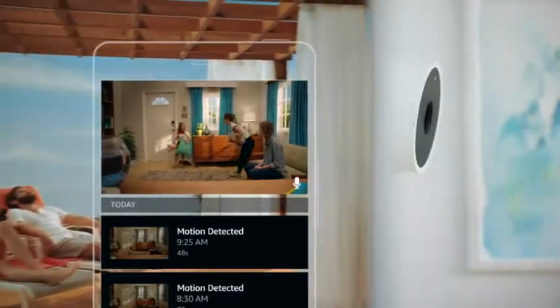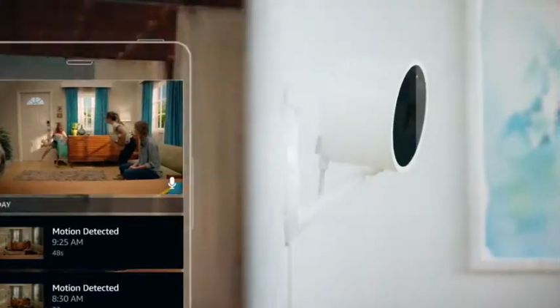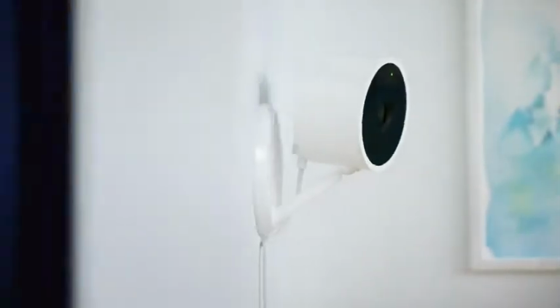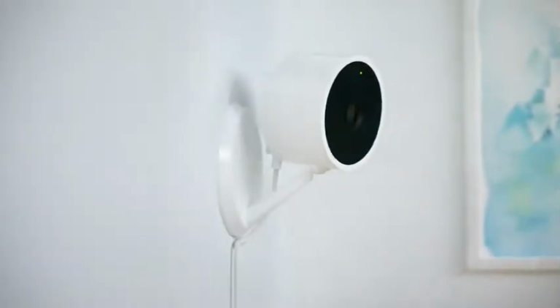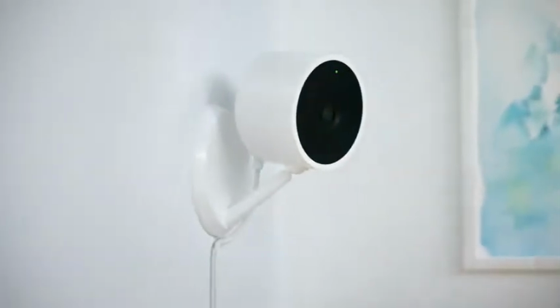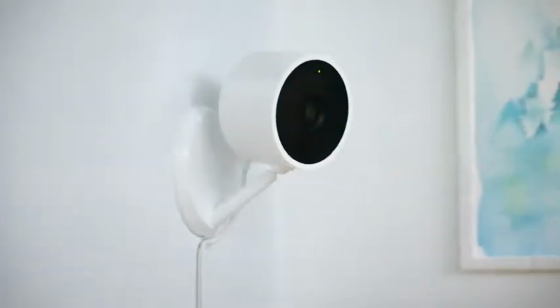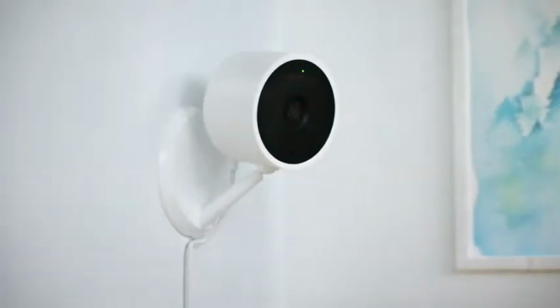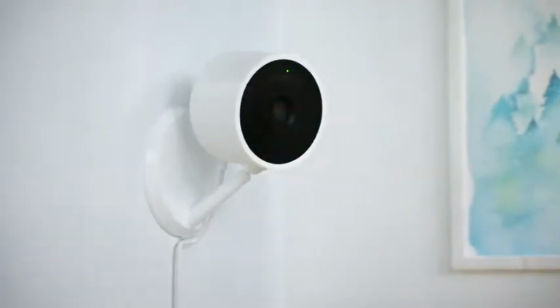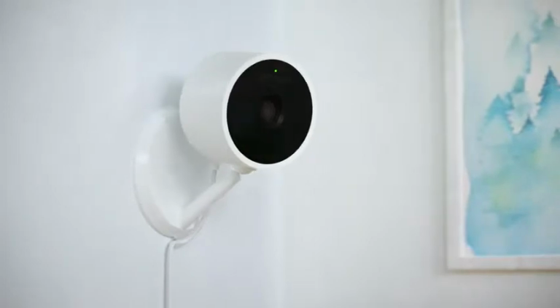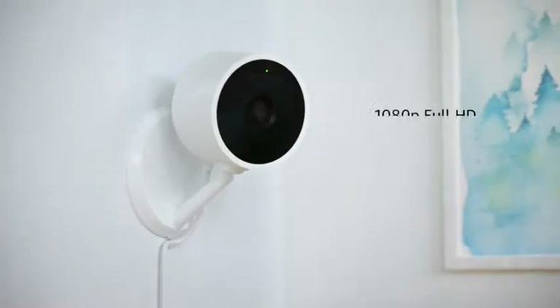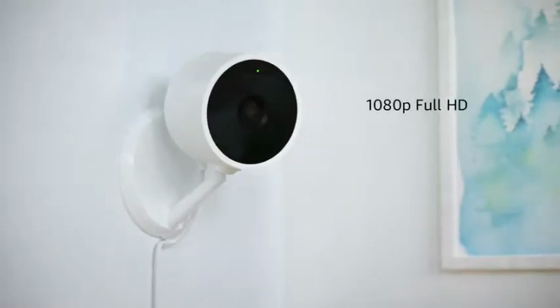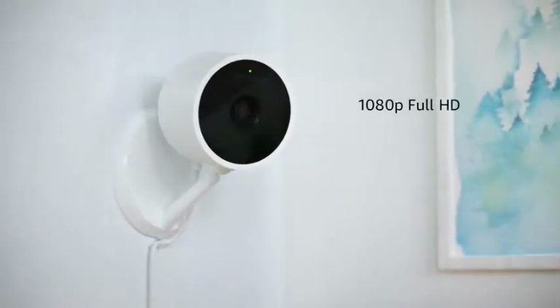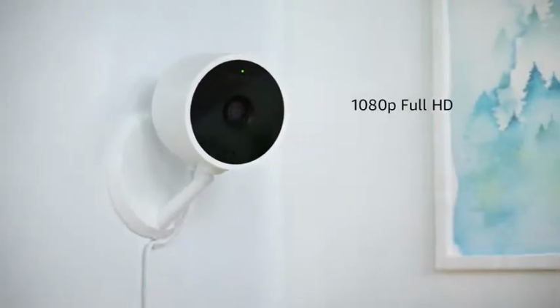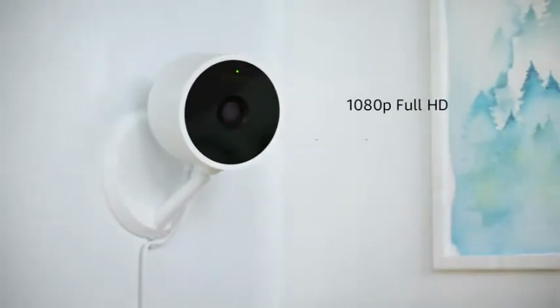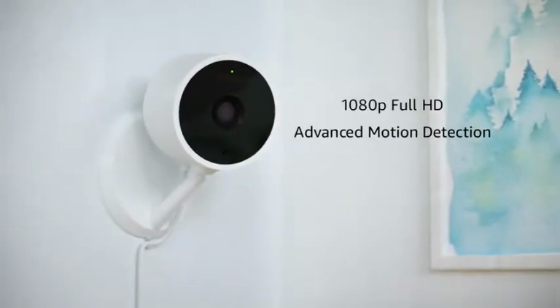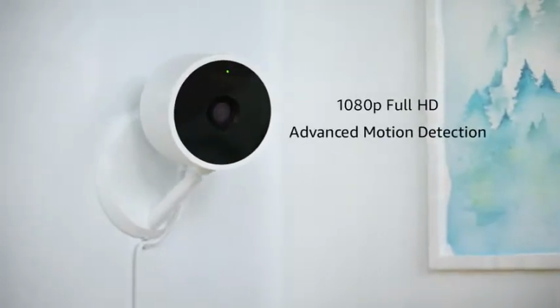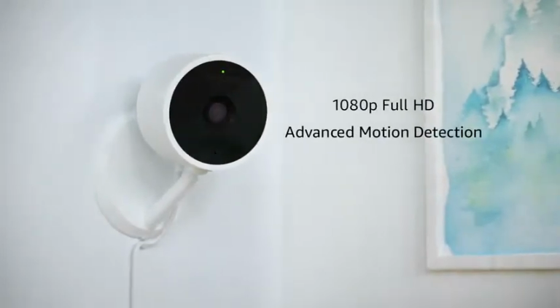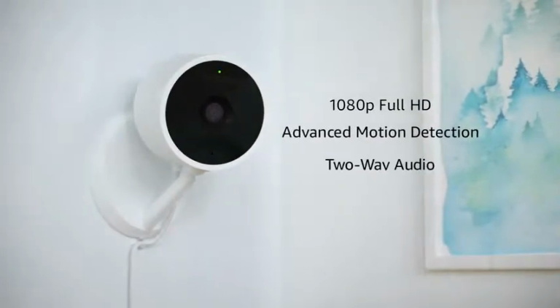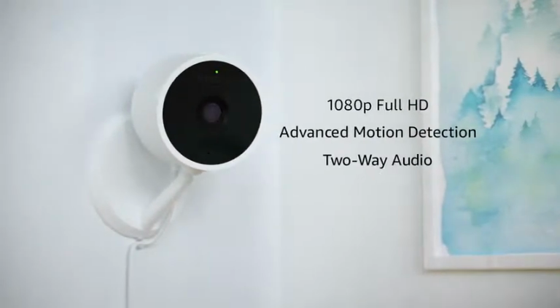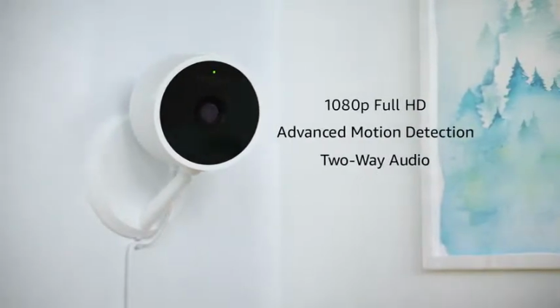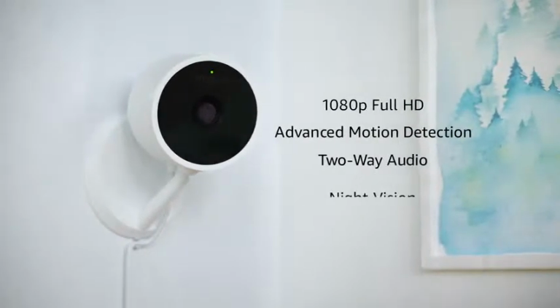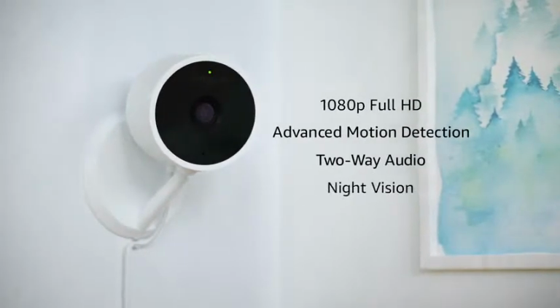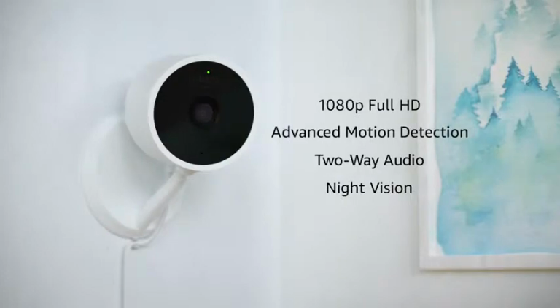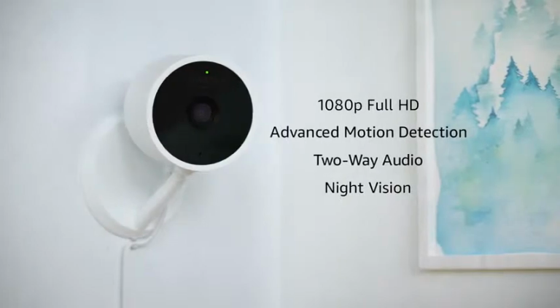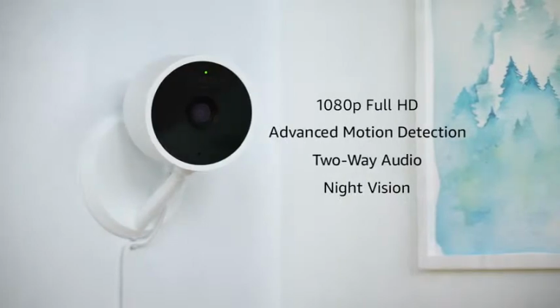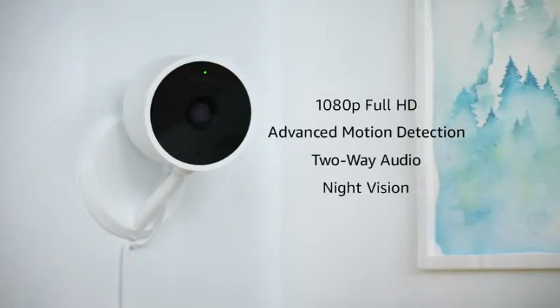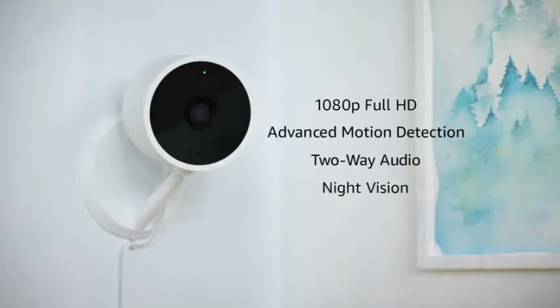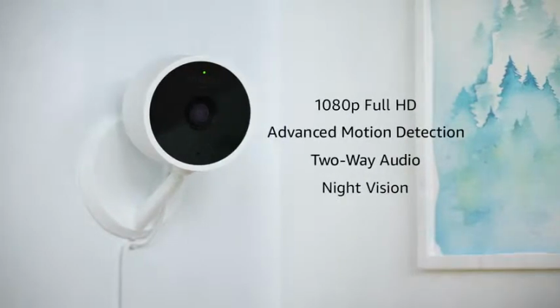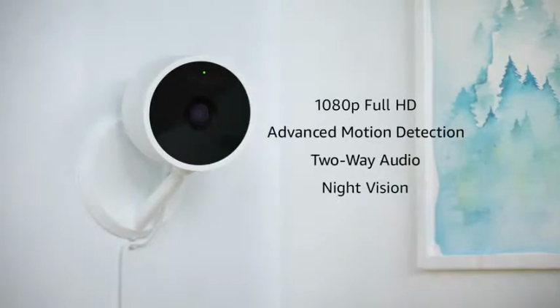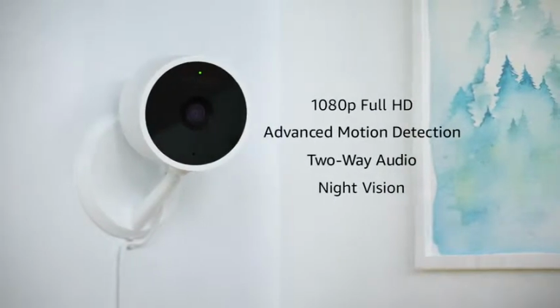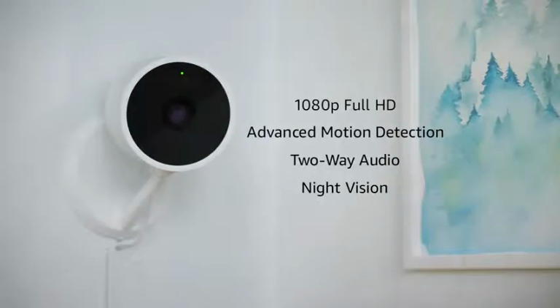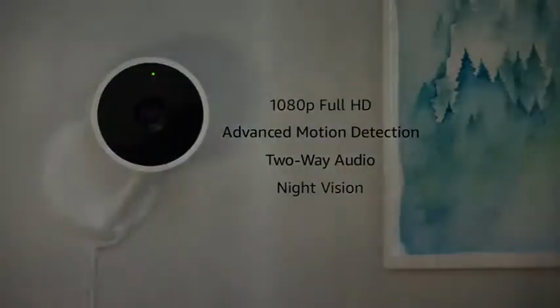Put Cloud Cam on a shelf, or mount it on the wall. With 1080p full HD, advanced motion detection, two-way audio, night vision, and more, Cloud Cam has everything you need to monitor your home, day or night.